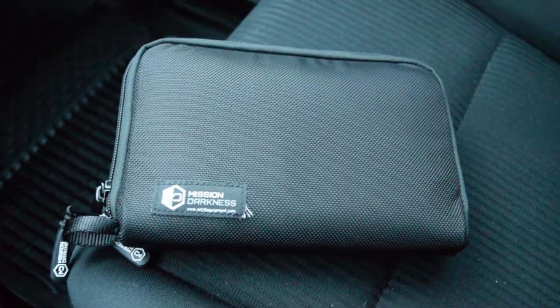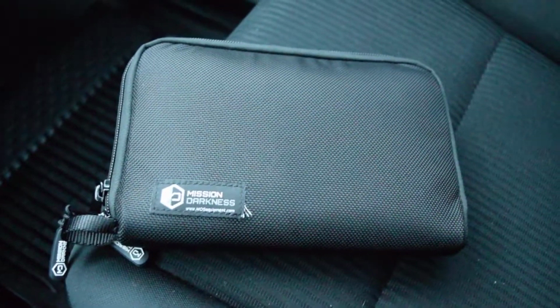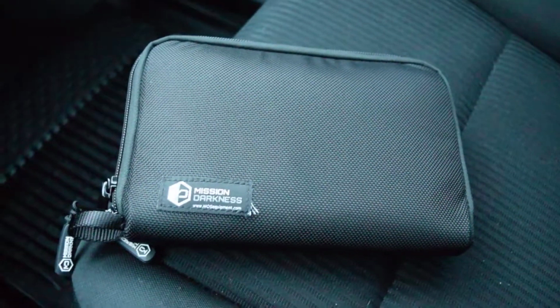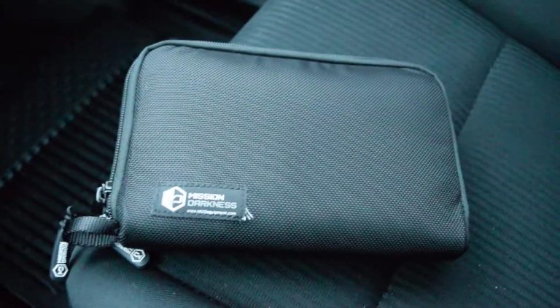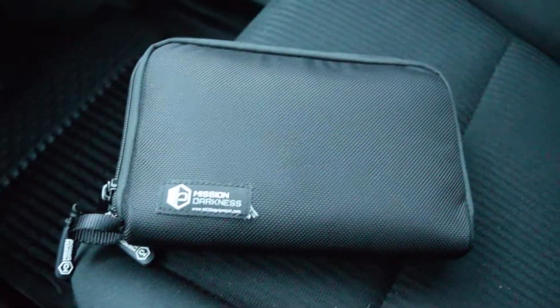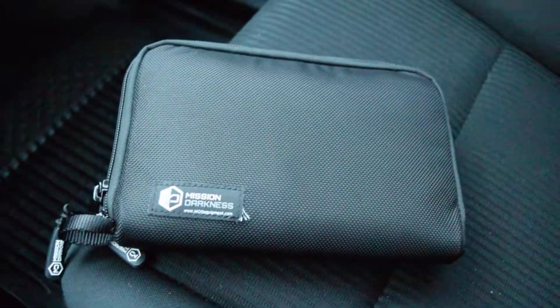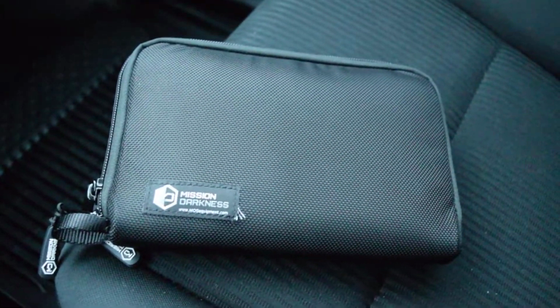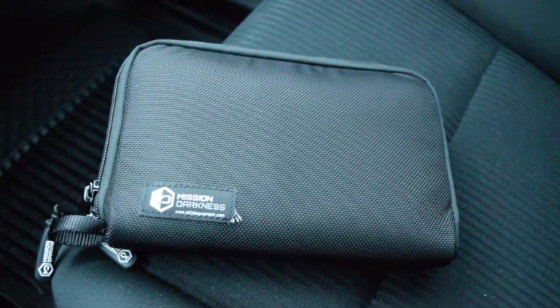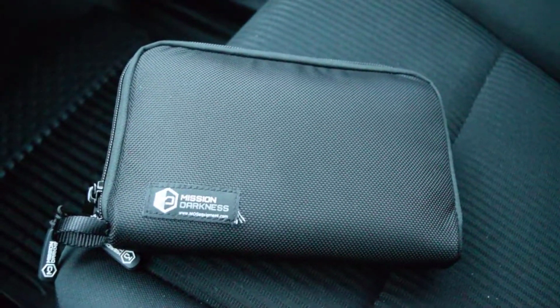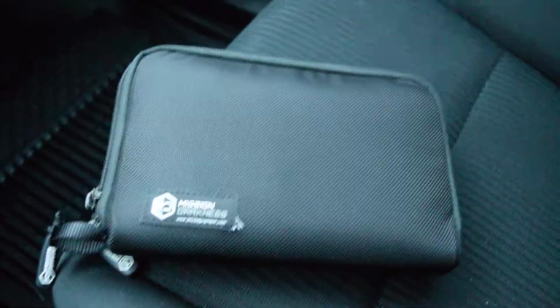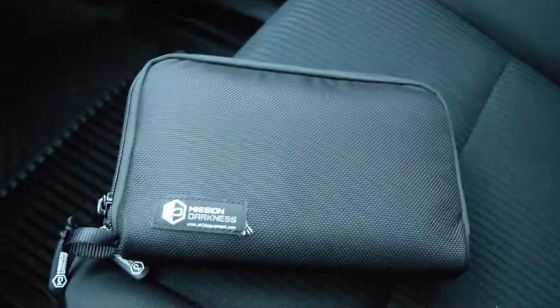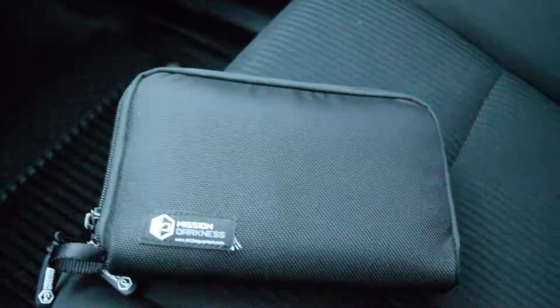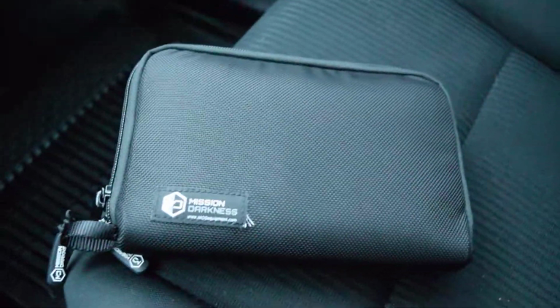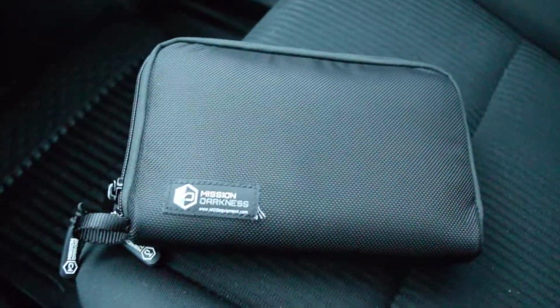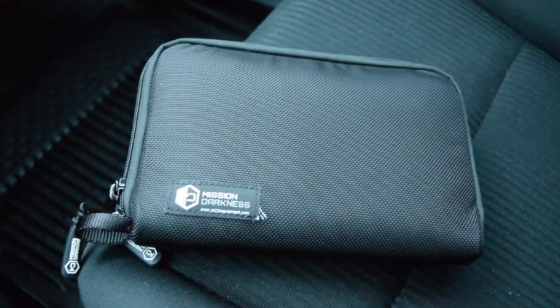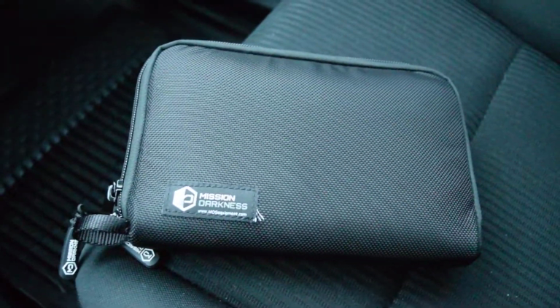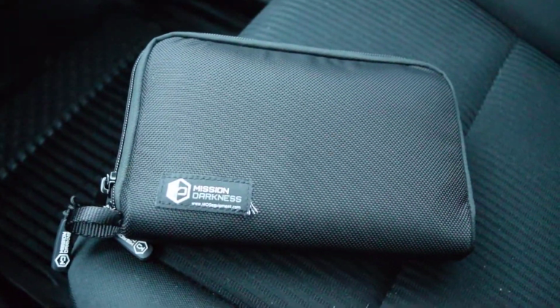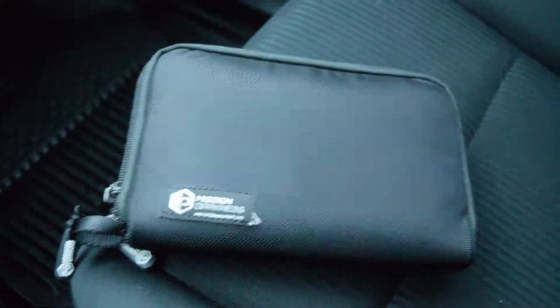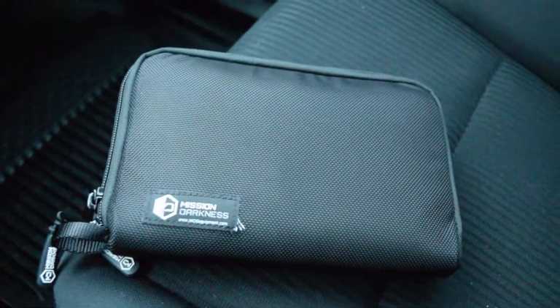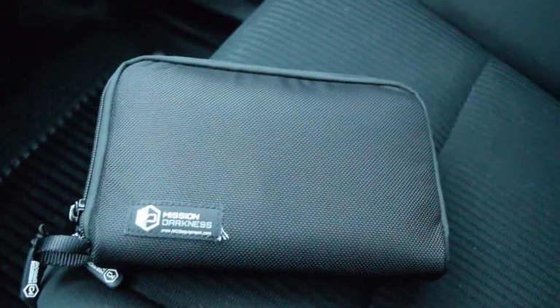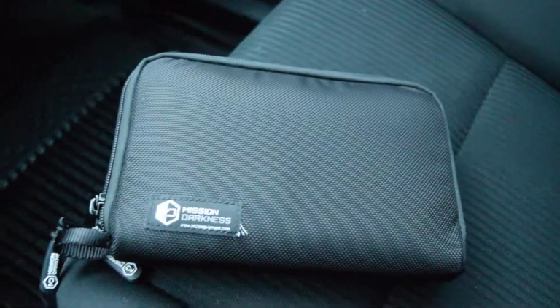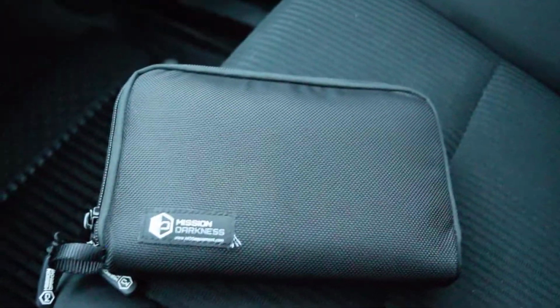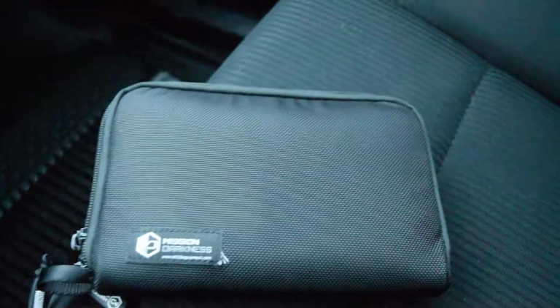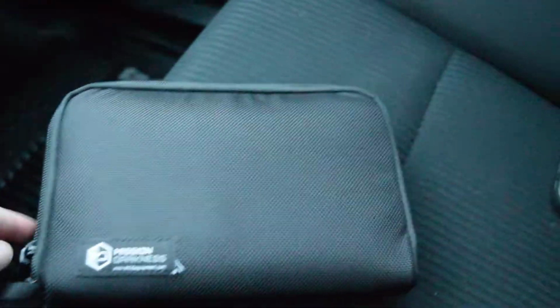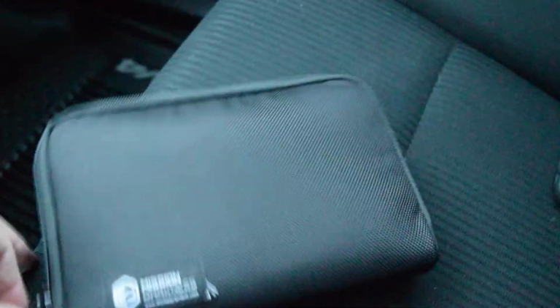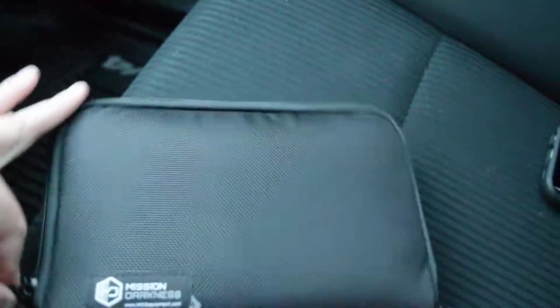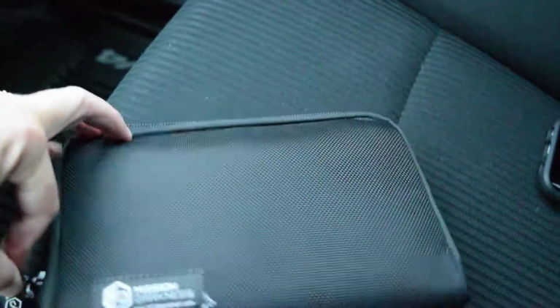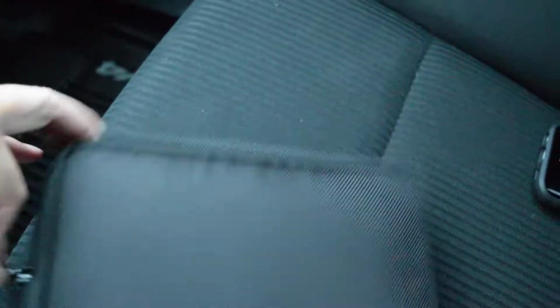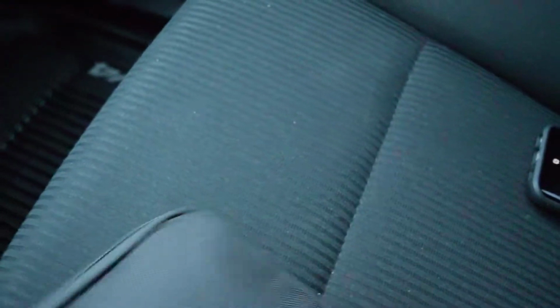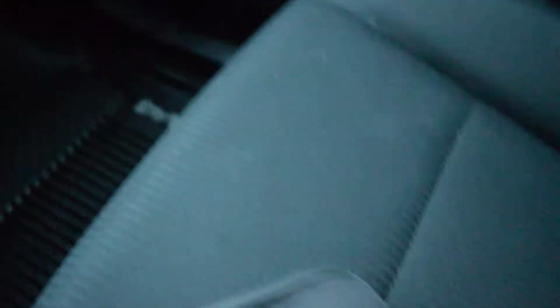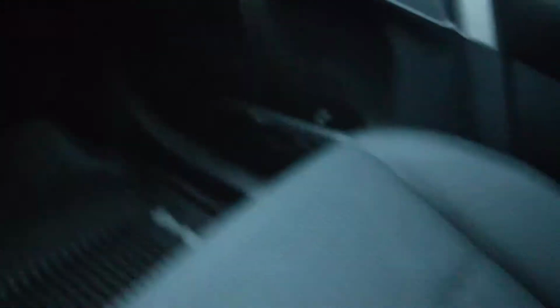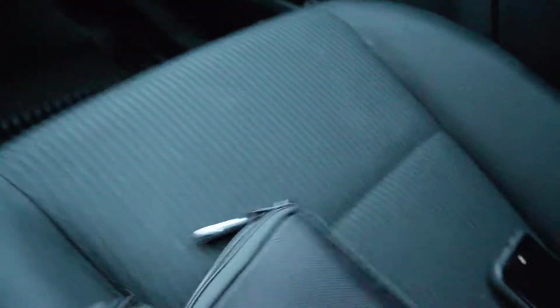Let's test it out and see how it works. Right now I have a phone in there that's connected to my Bluetooth in my car, so that's why I'm in my car. And let's see if it's blocking the signal correctly.